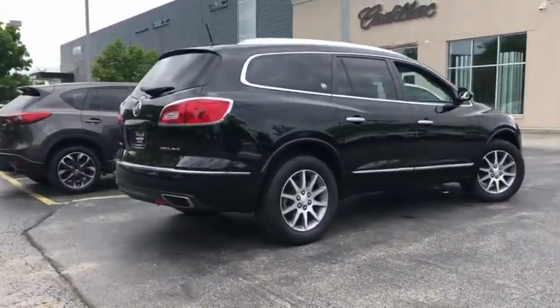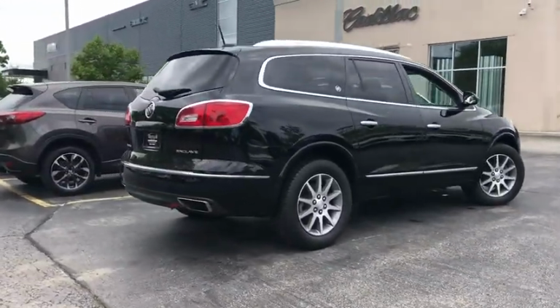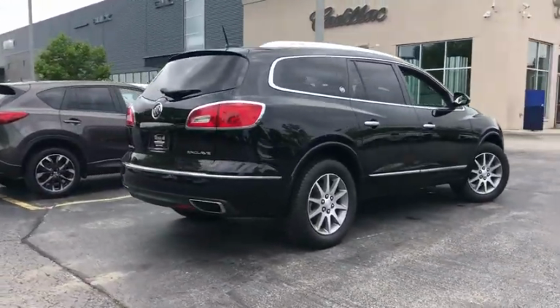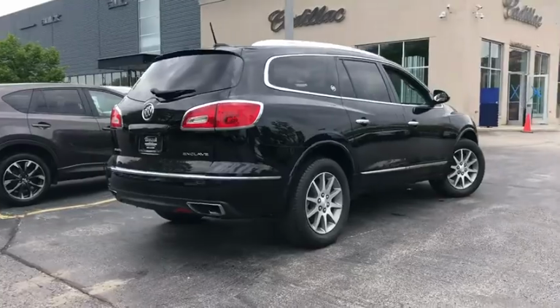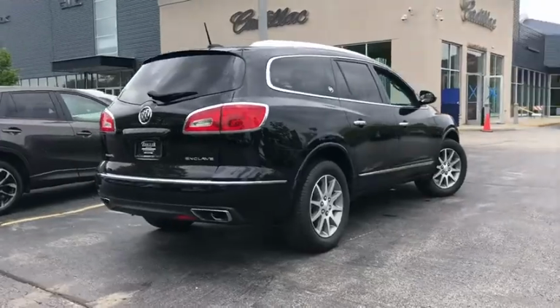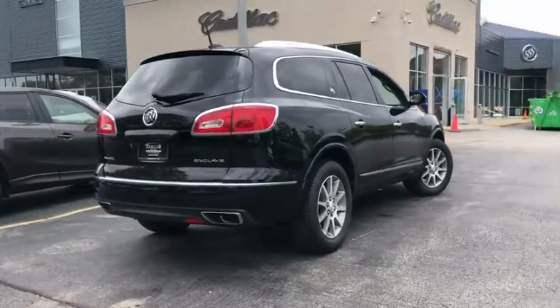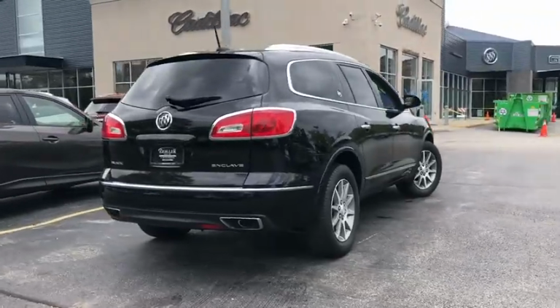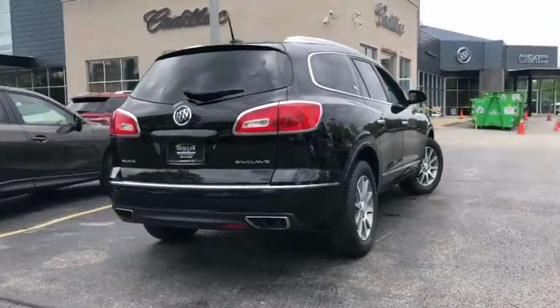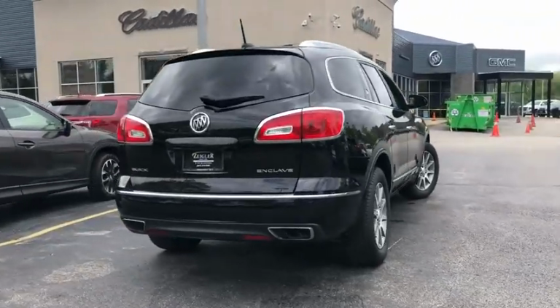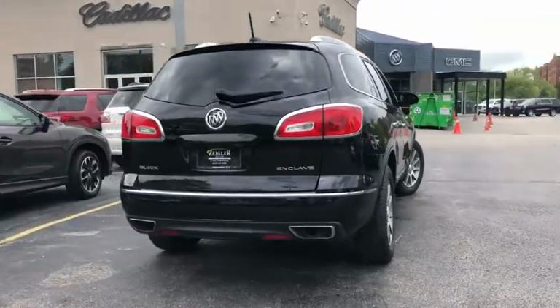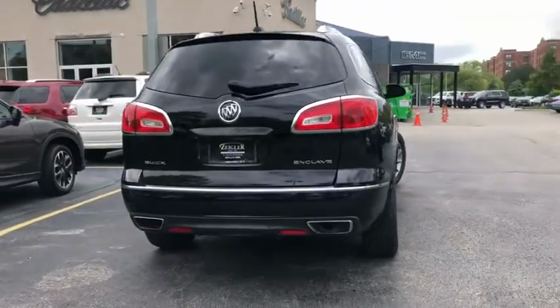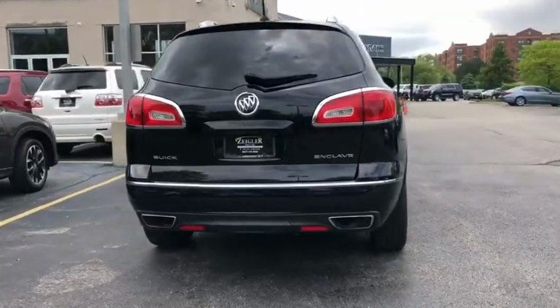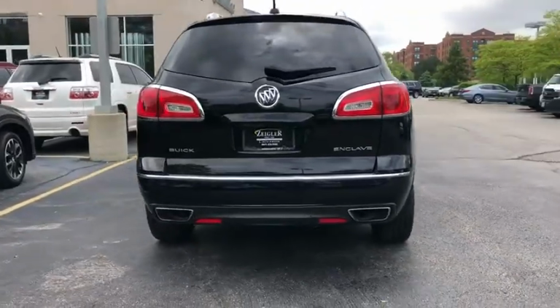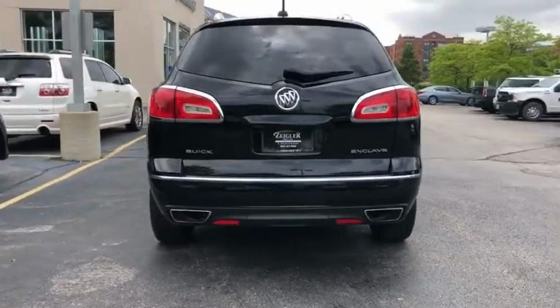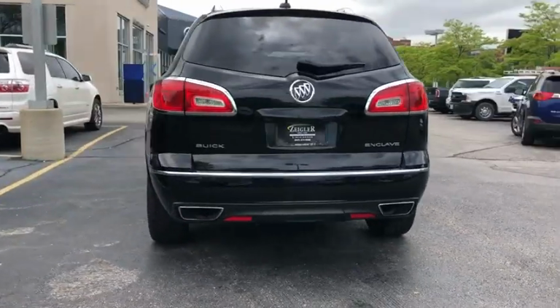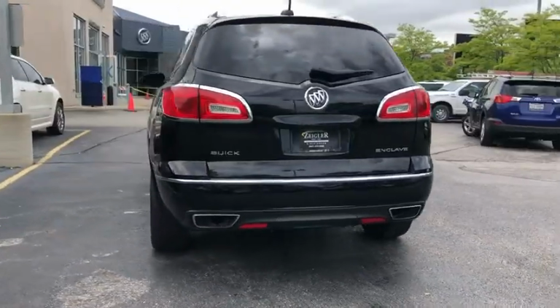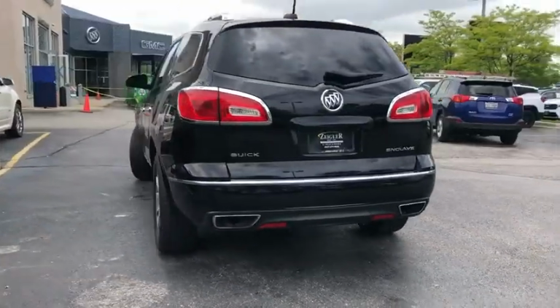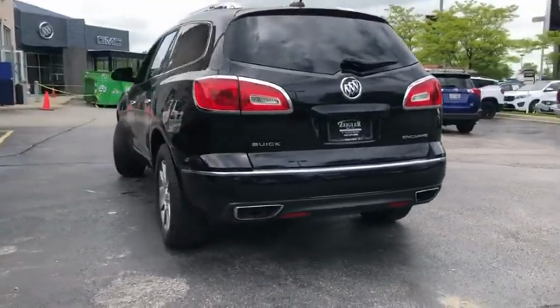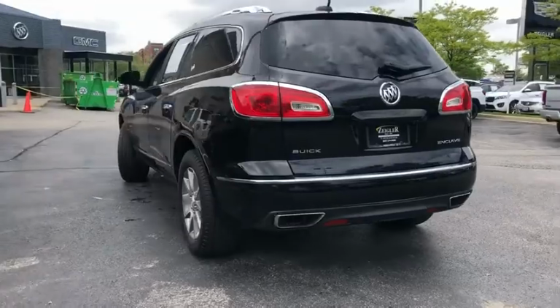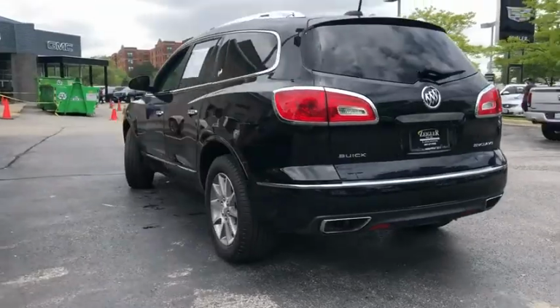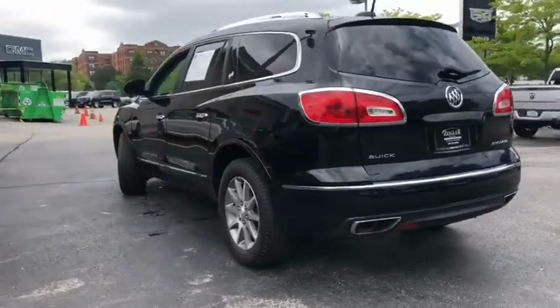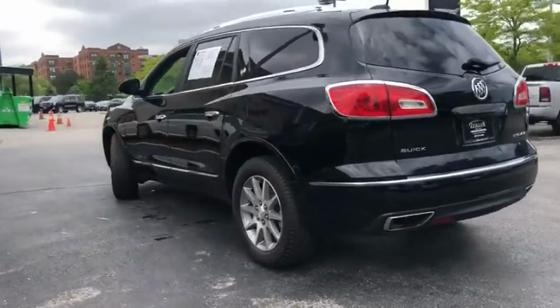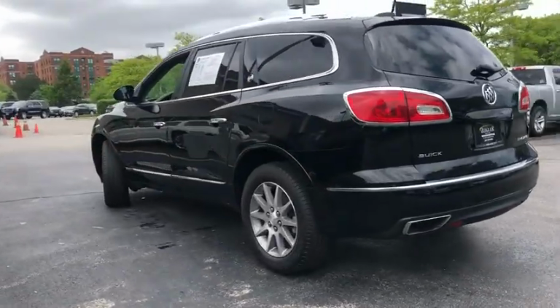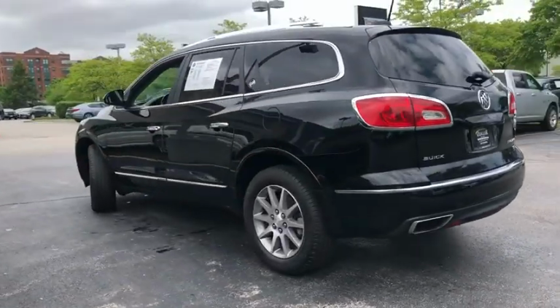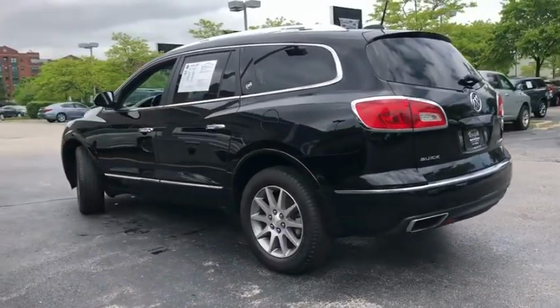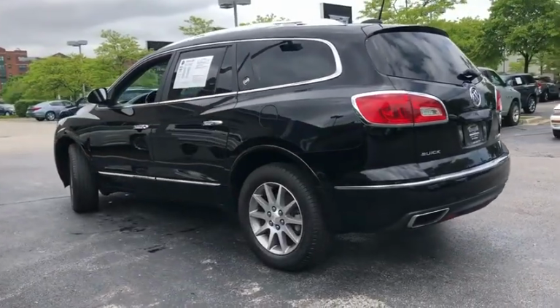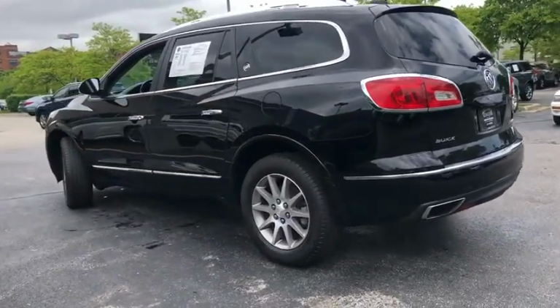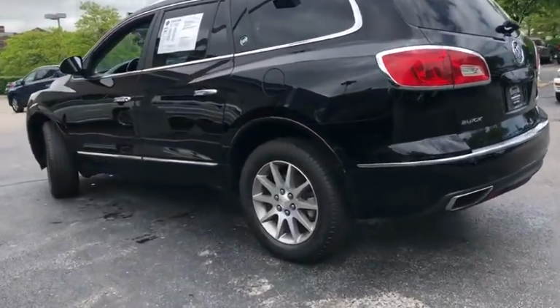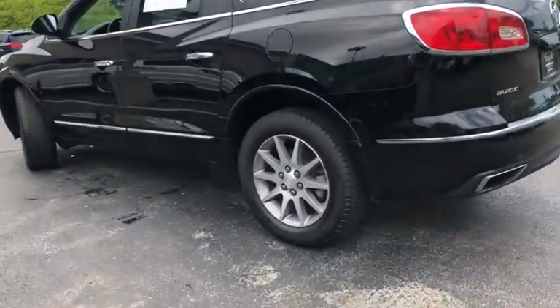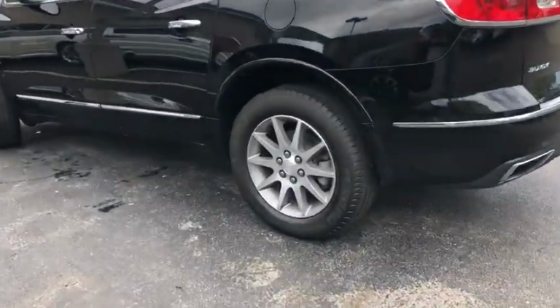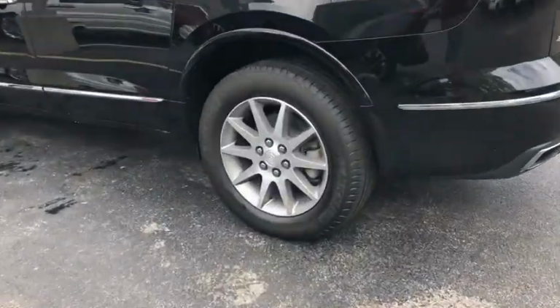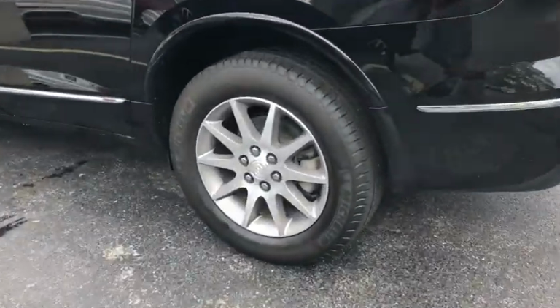Power passenger seat. Dual airbags. Leather wrapped steering wheel. Power steering. Alloy wheels. Four wheel disc brakes. Center armrest. Universal garage door opener. CD player.